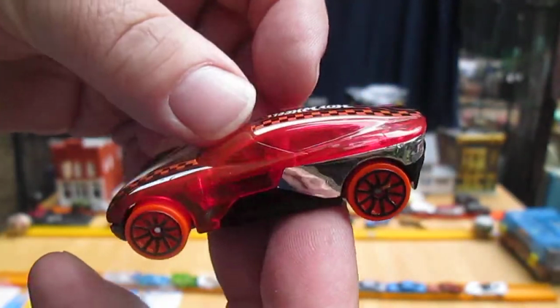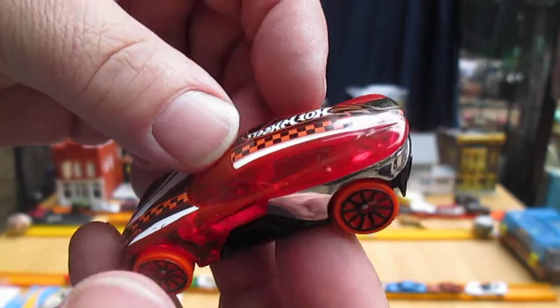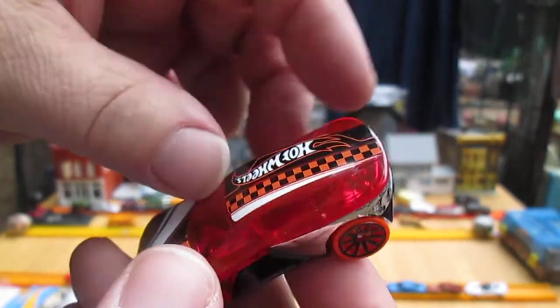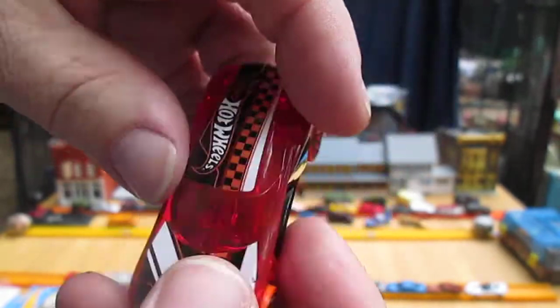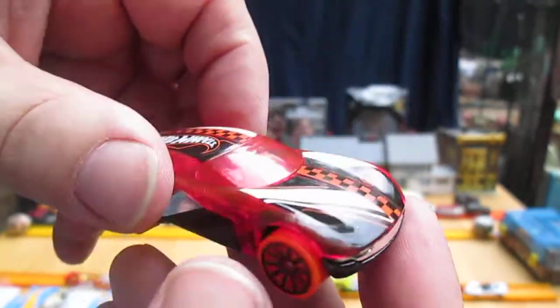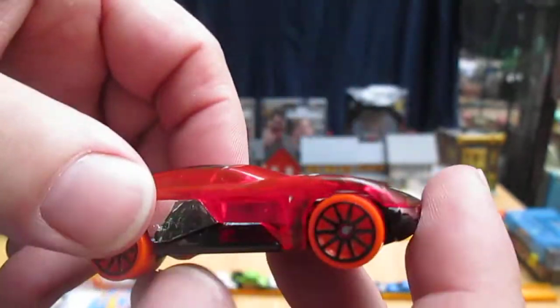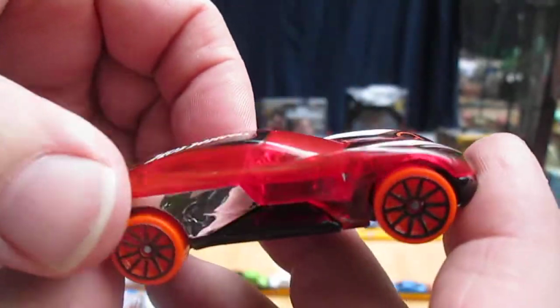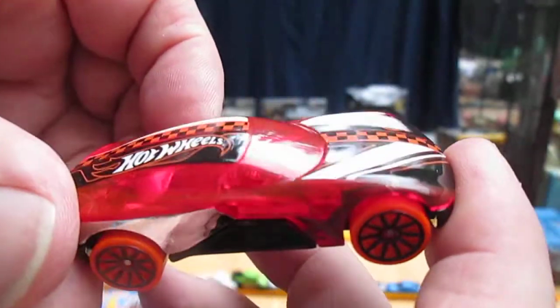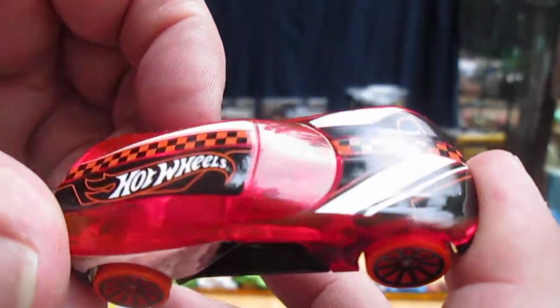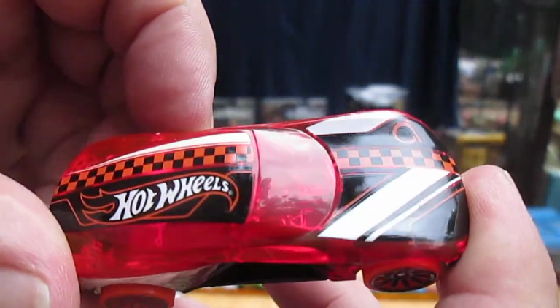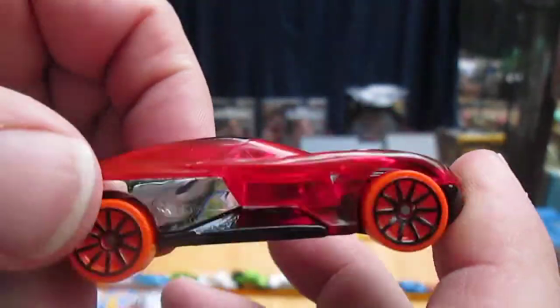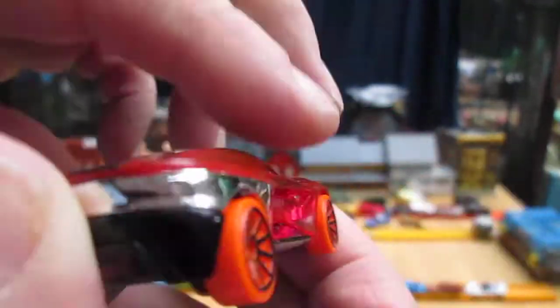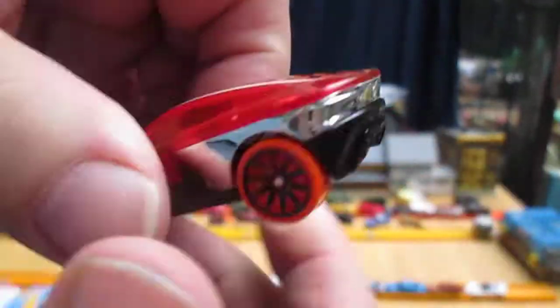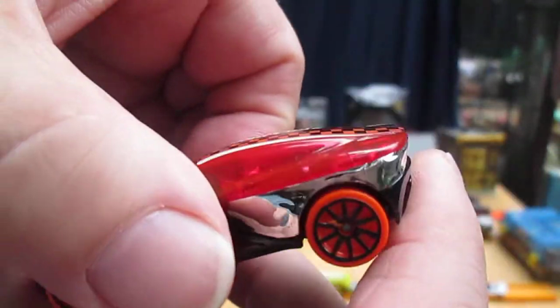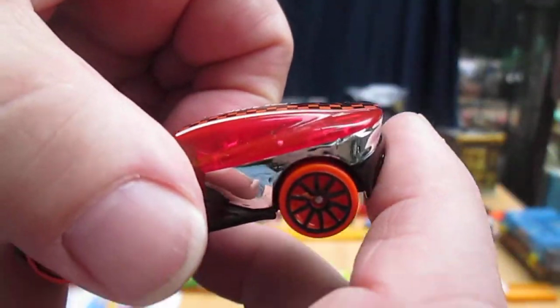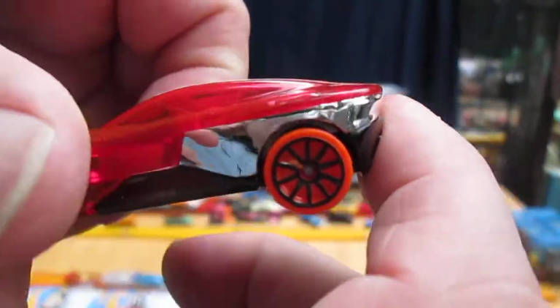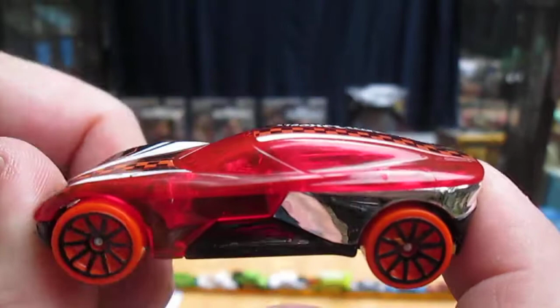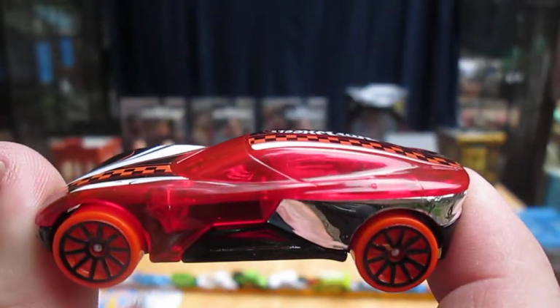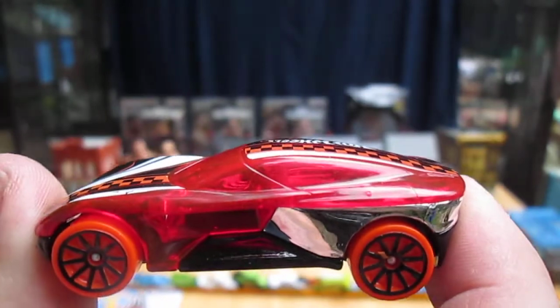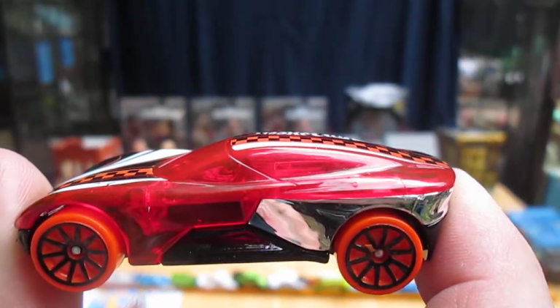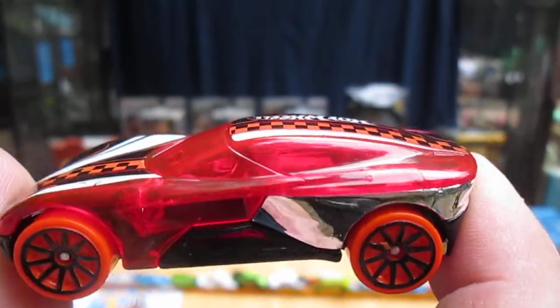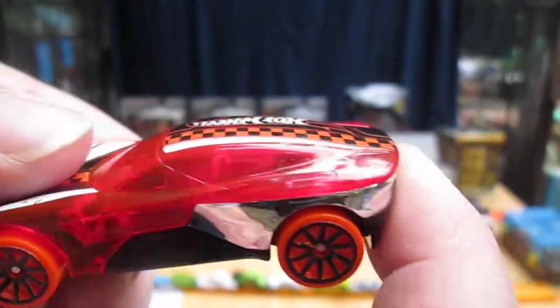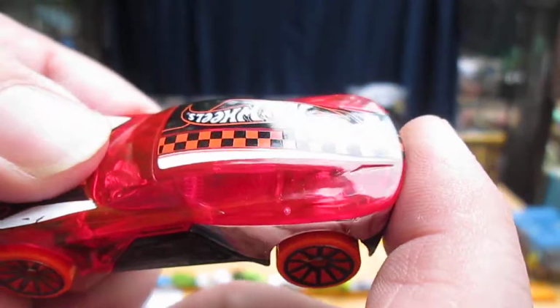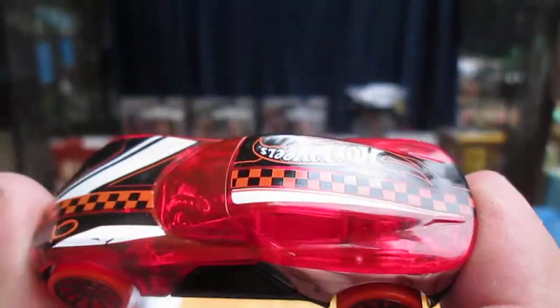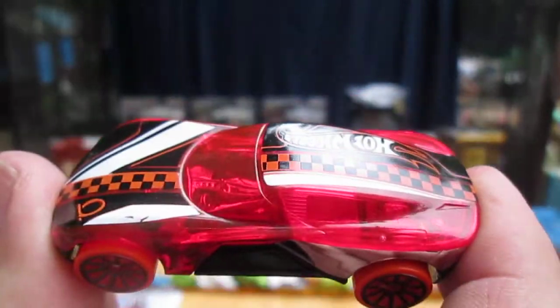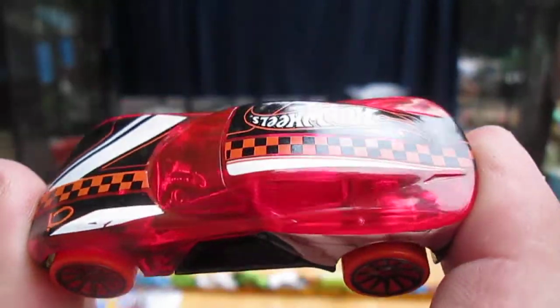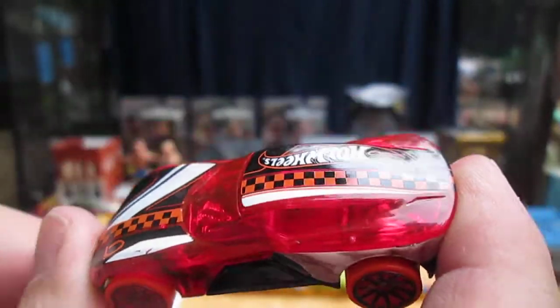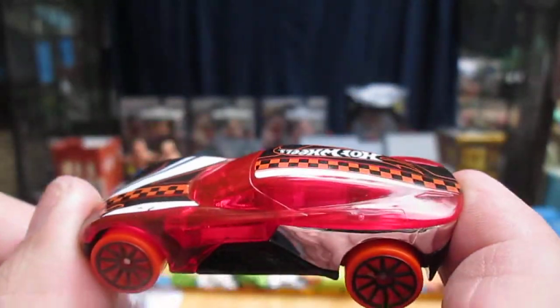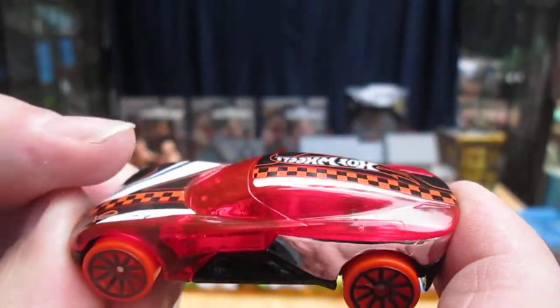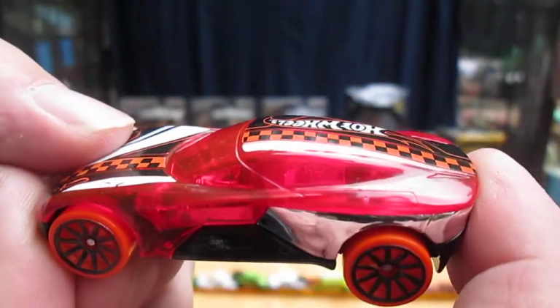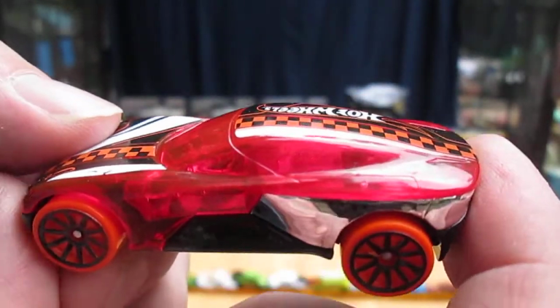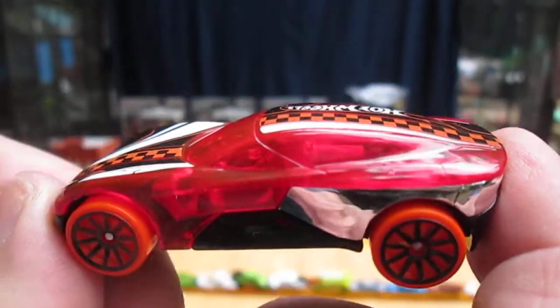Those roll well. Let's see if it actually rolls well on the track. Let's see if we can get one good shot of it first without the sky reflecting off of it.